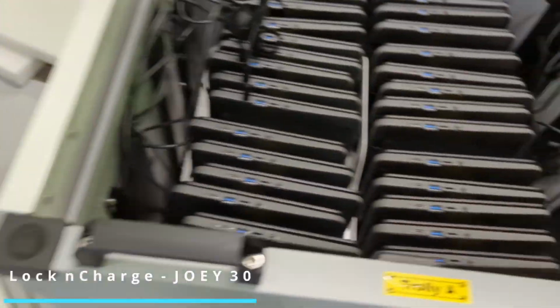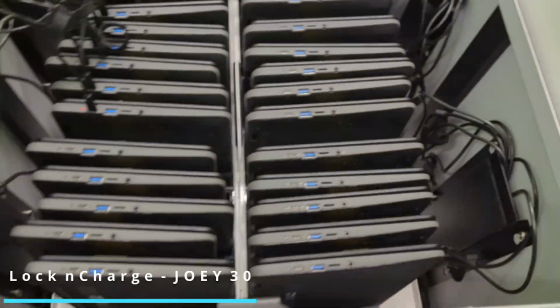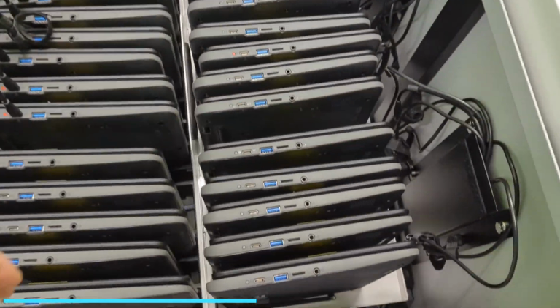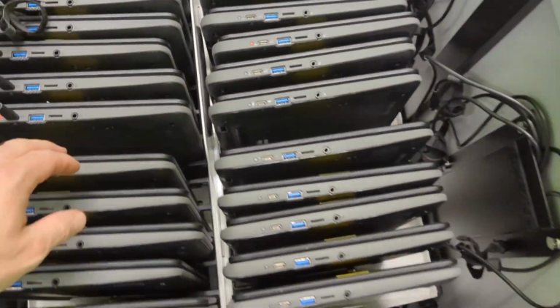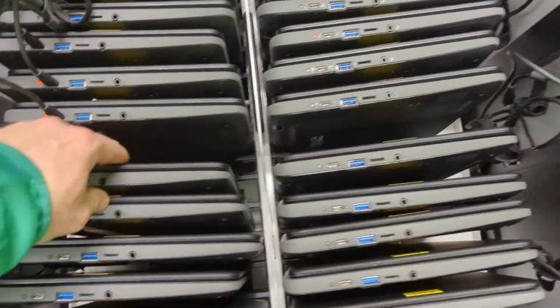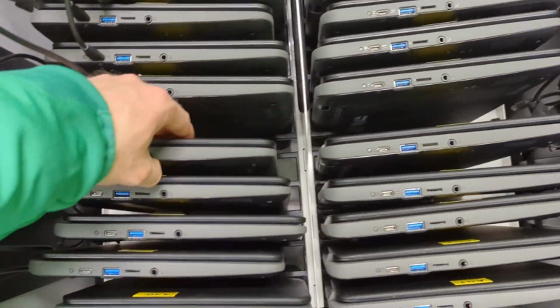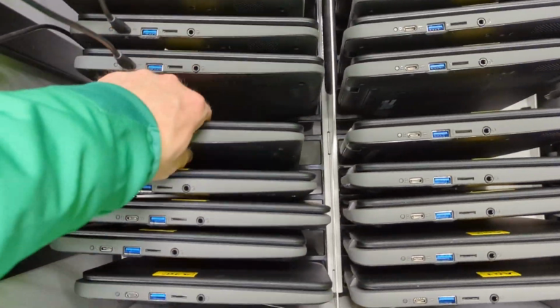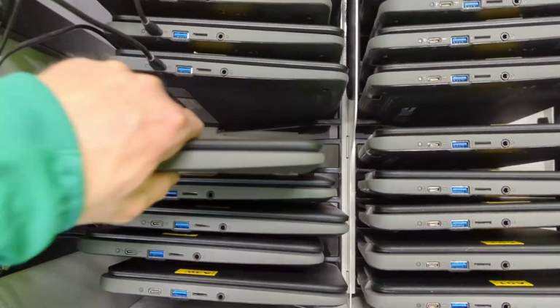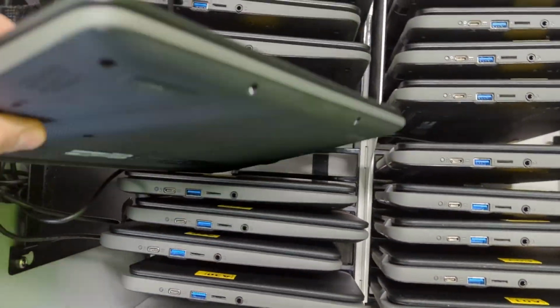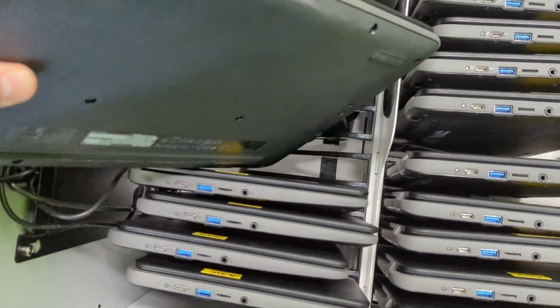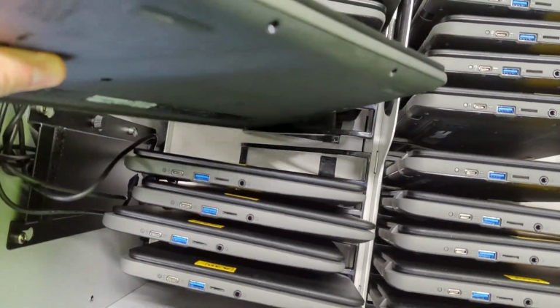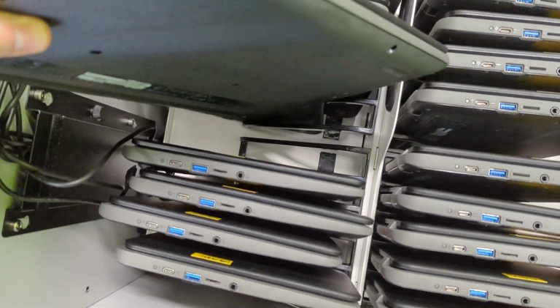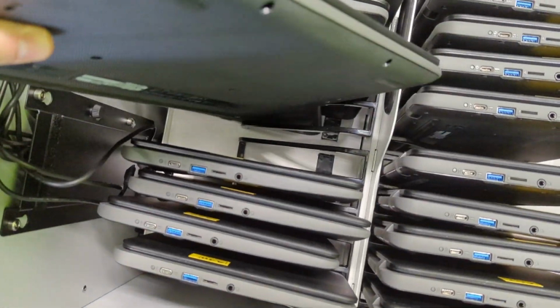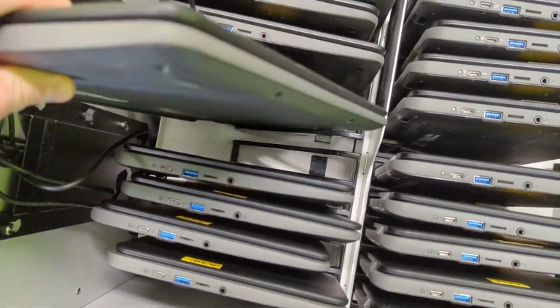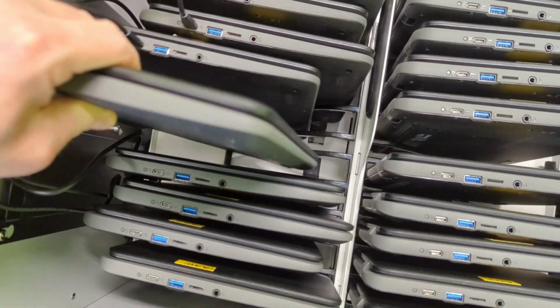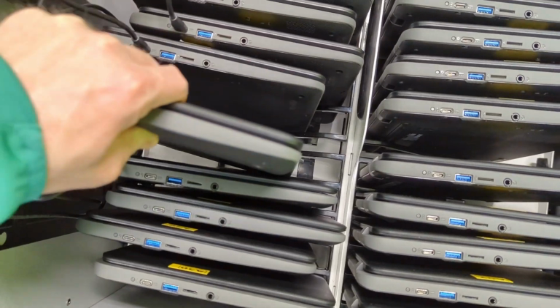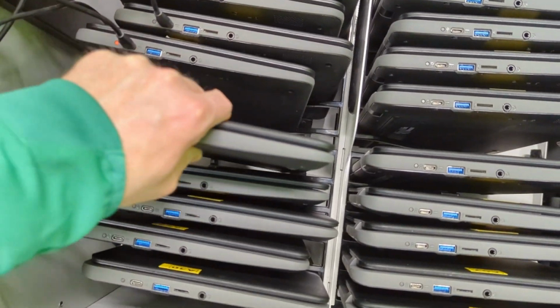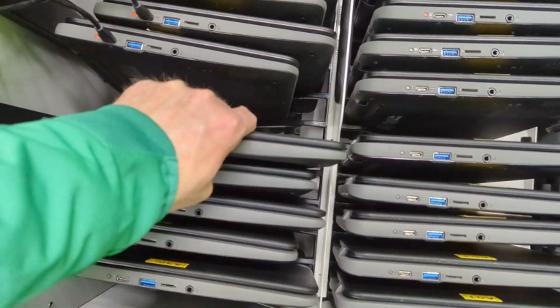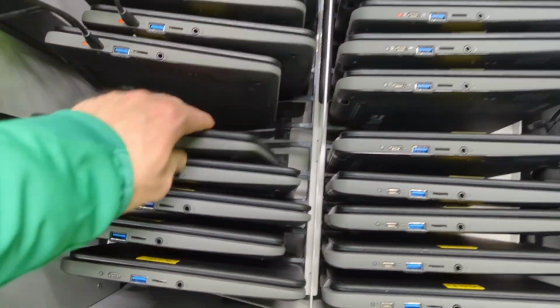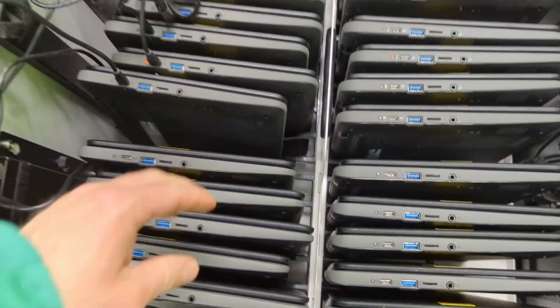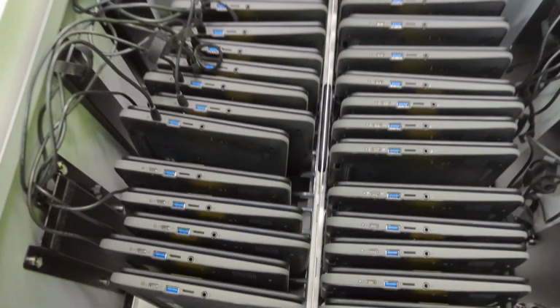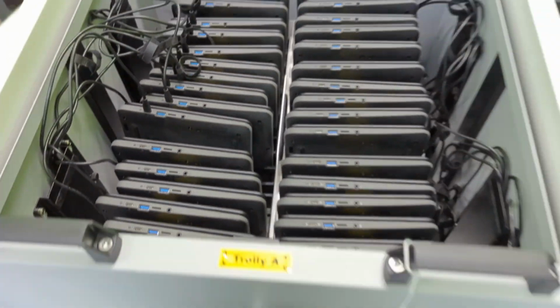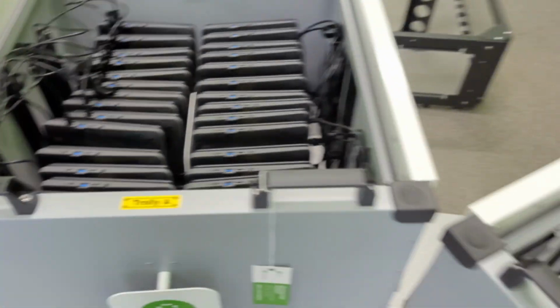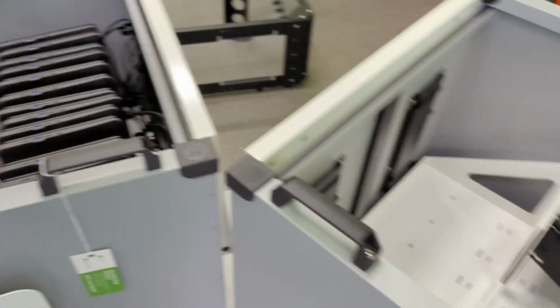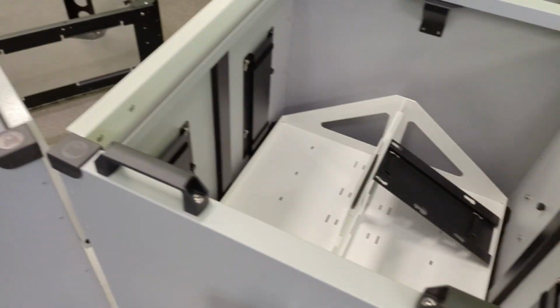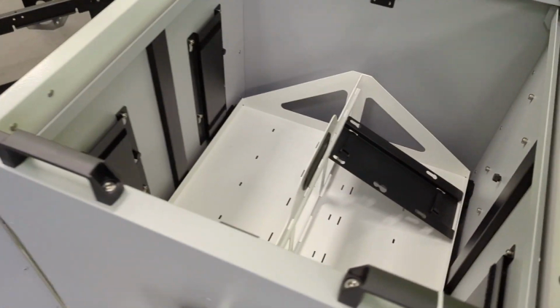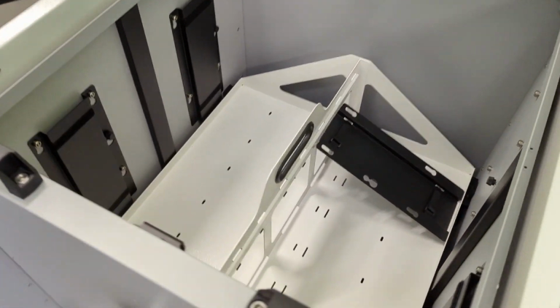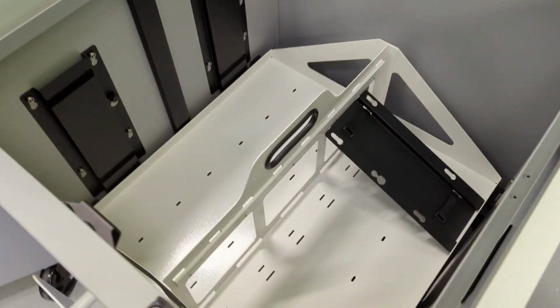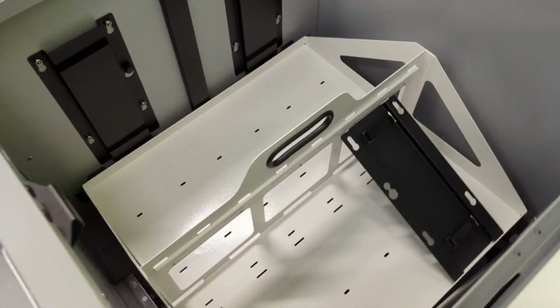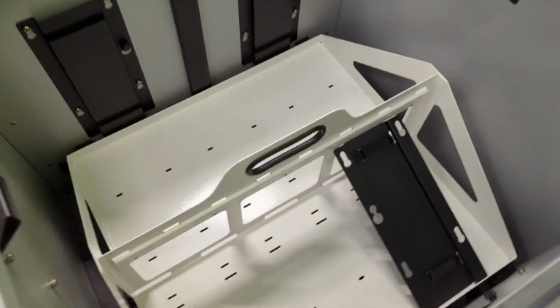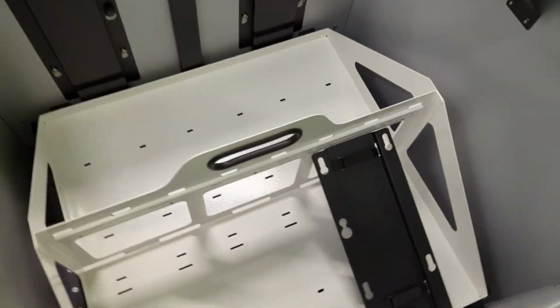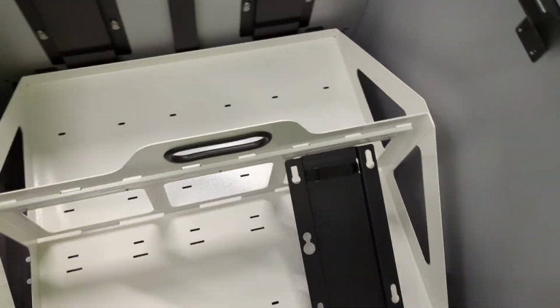If you want, however, there's also supplied racking — fixed racking for the units as well. Here's one that we're just in the process of setting up.